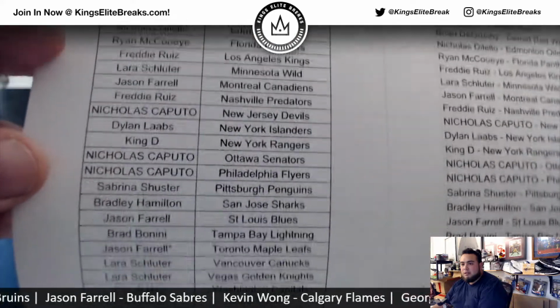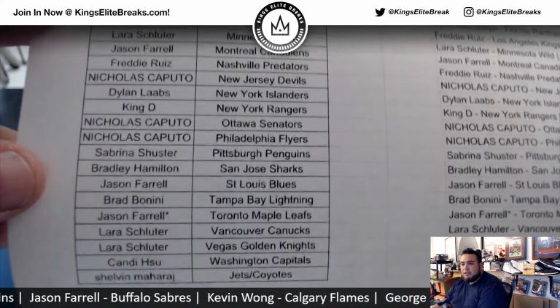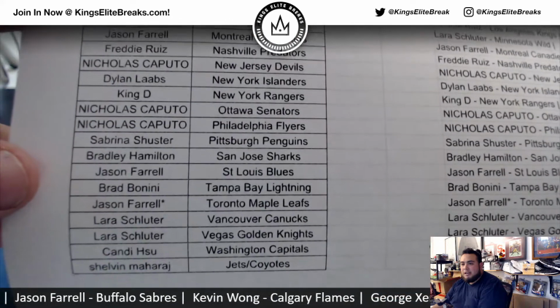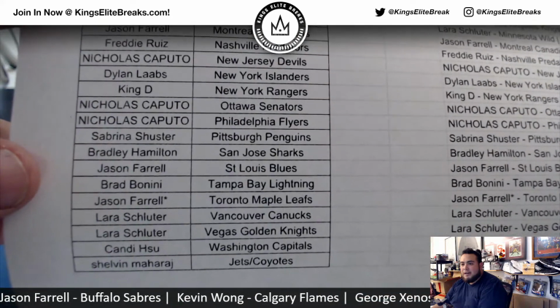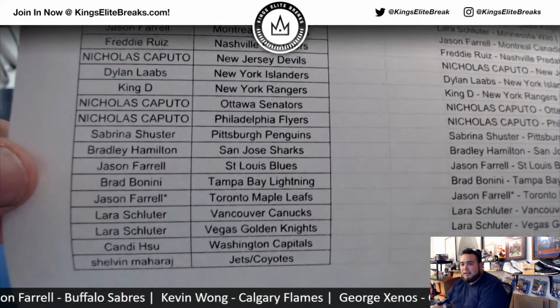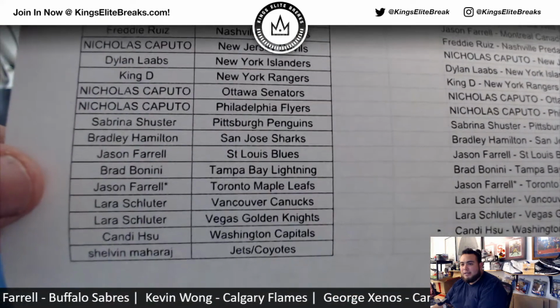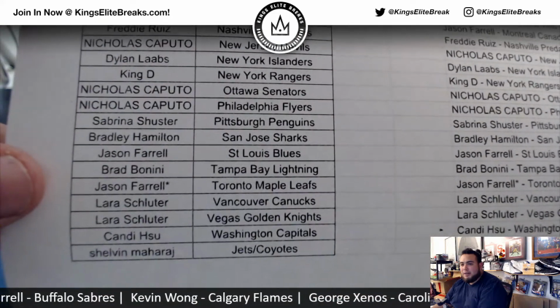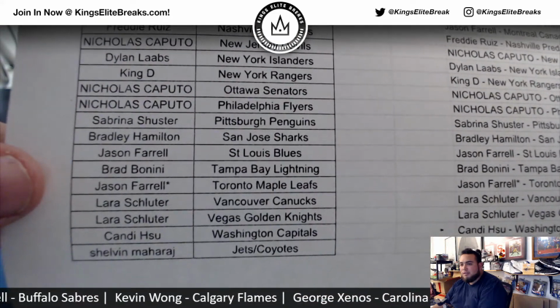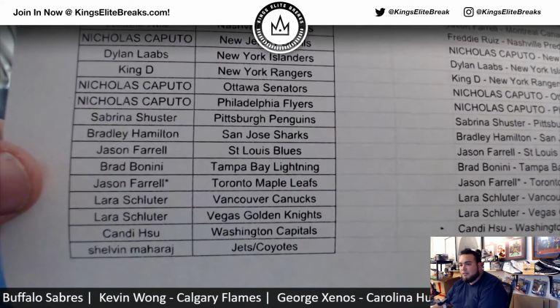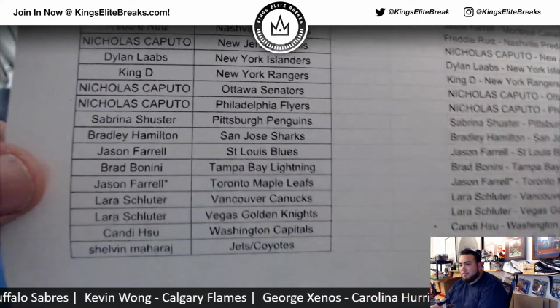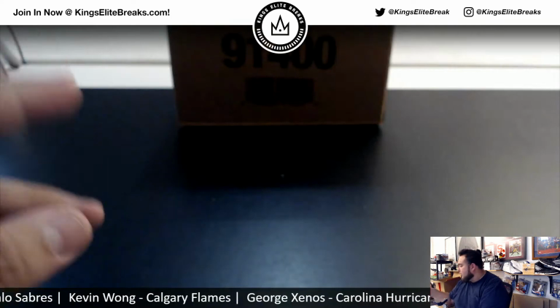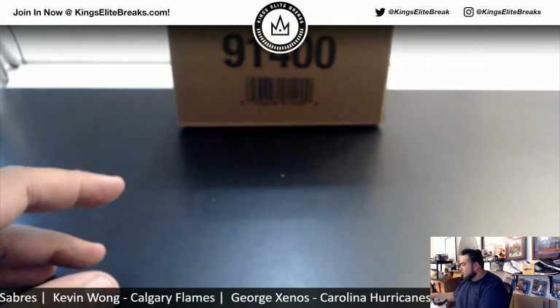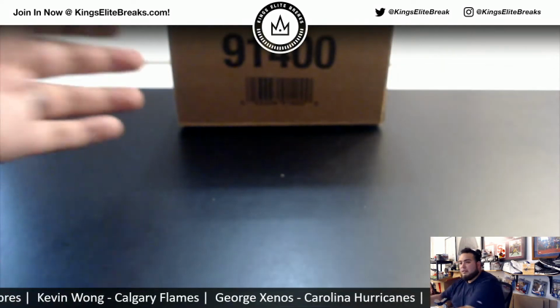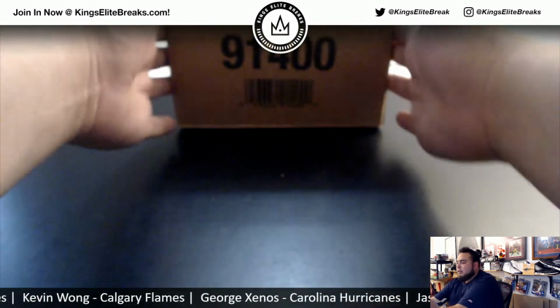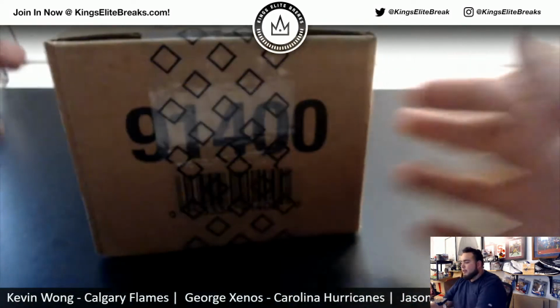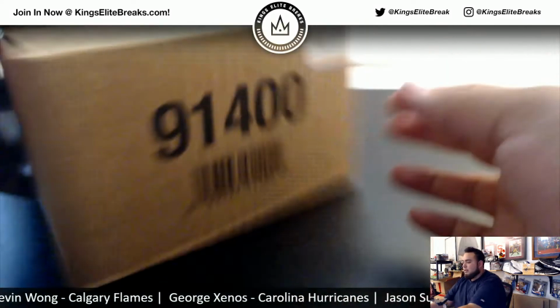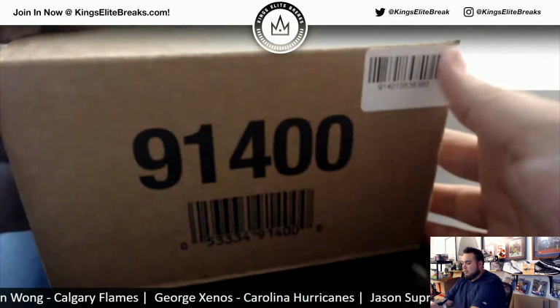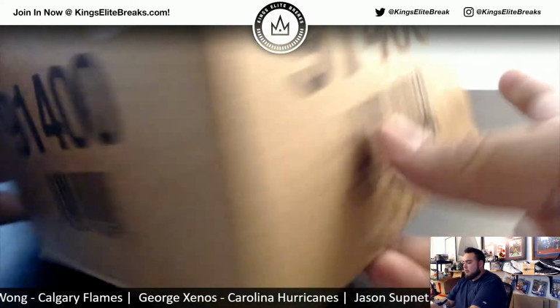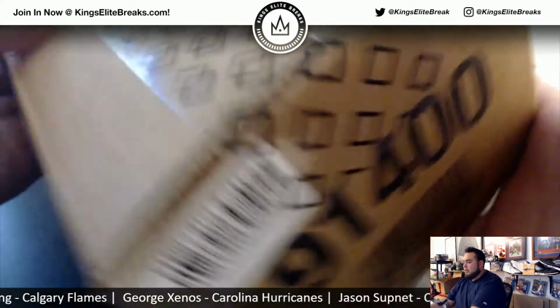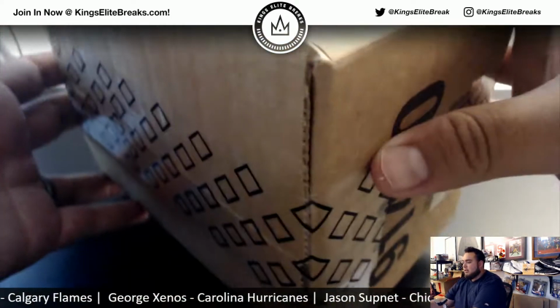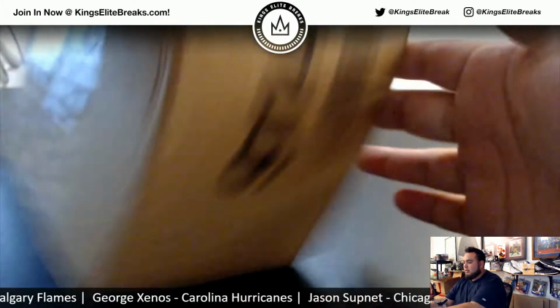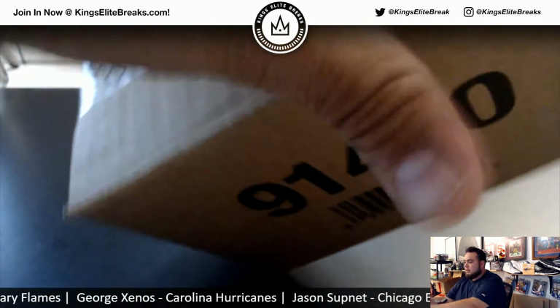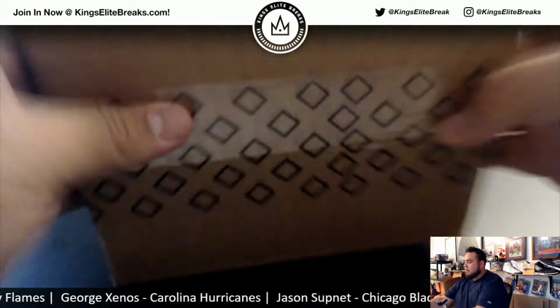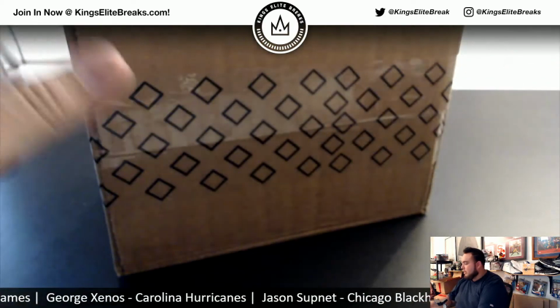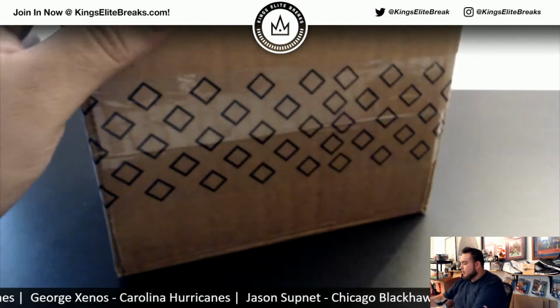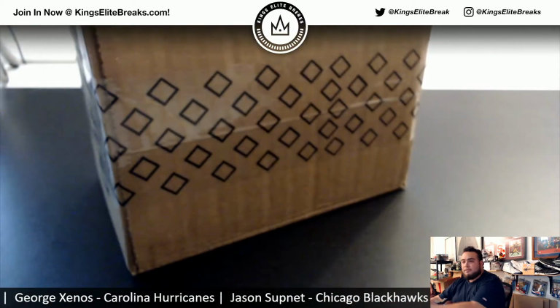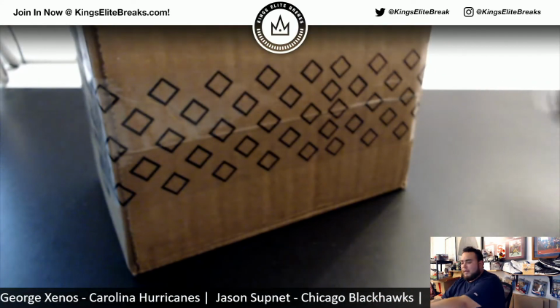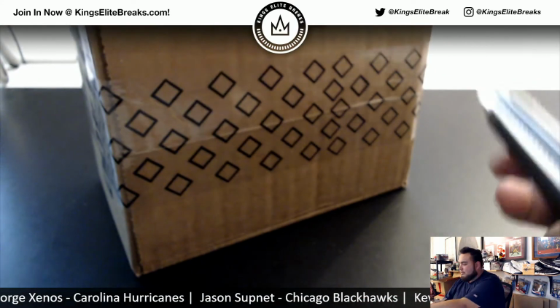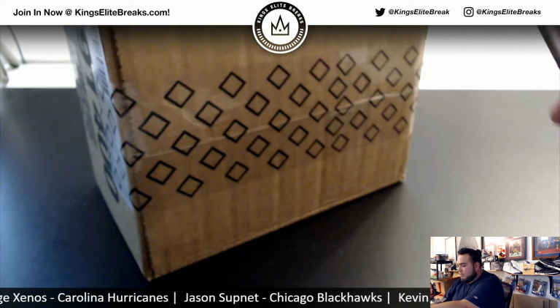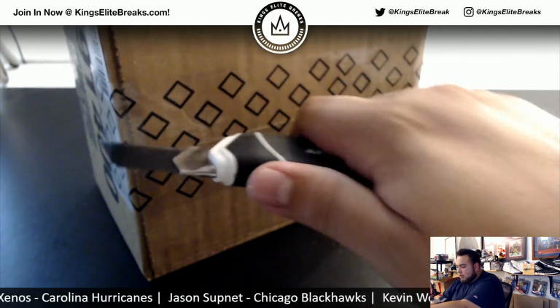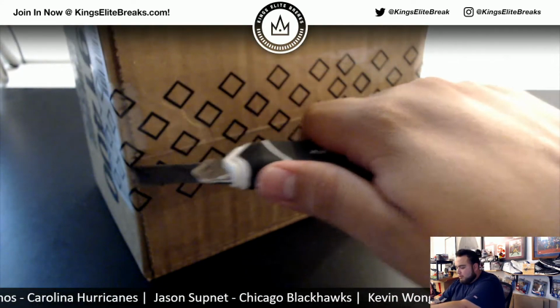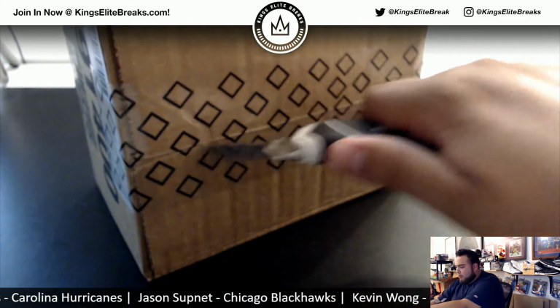Jason getting the last 5 and Leafs last spot mojo. Here's the PYT4 number 2 — here is the case, the second inner case from the master. Let's rip it wide open.